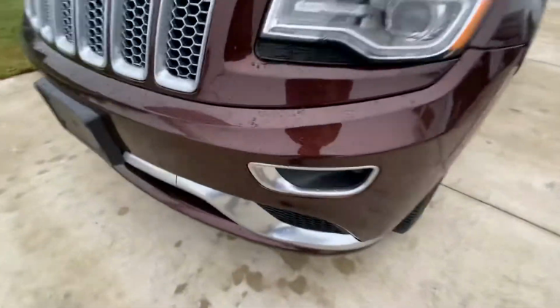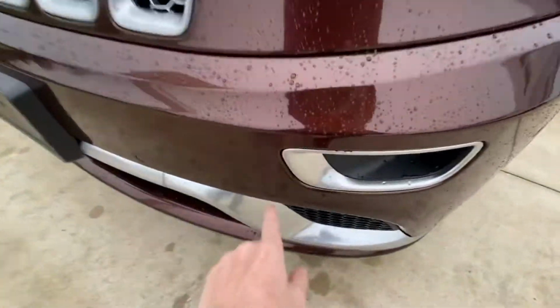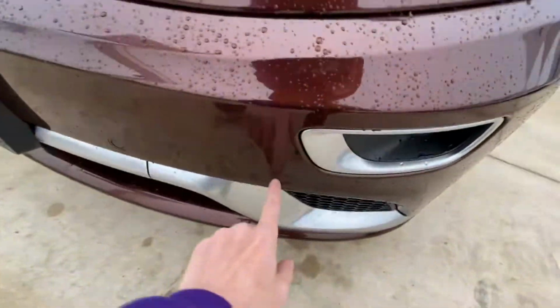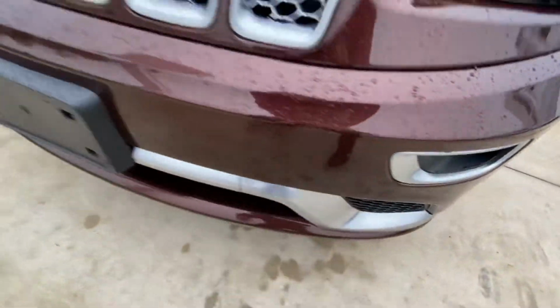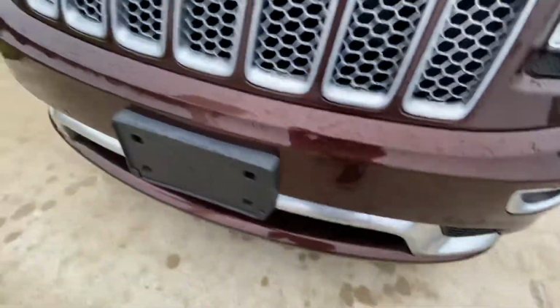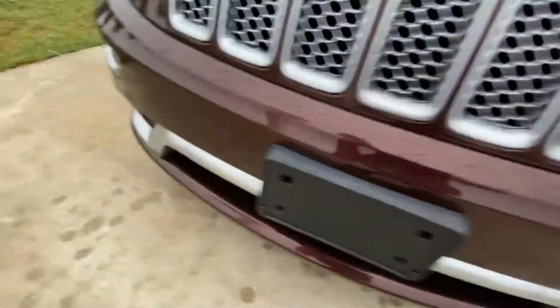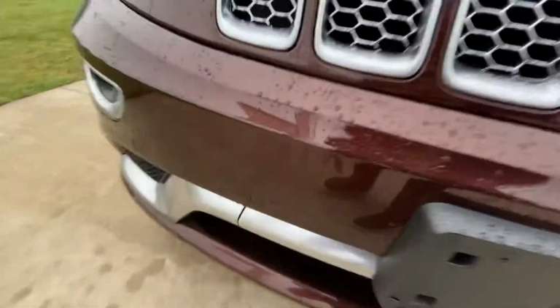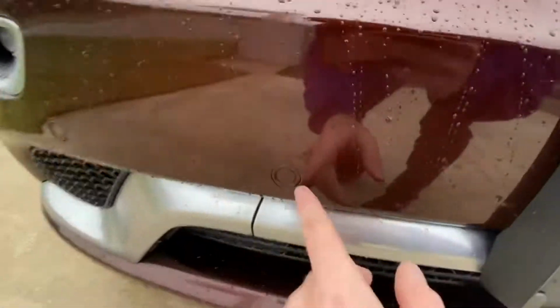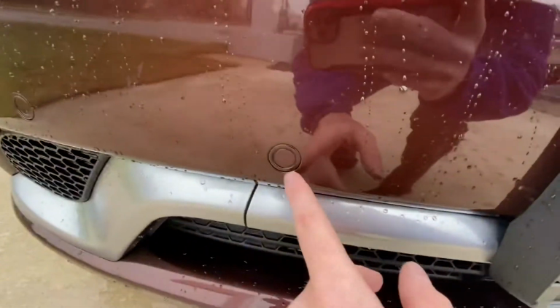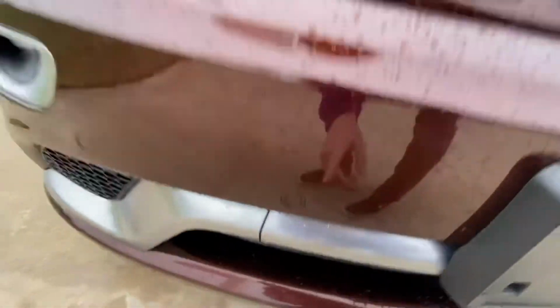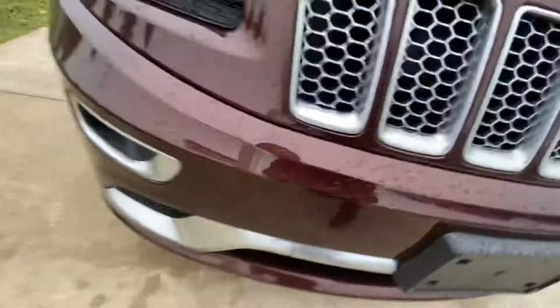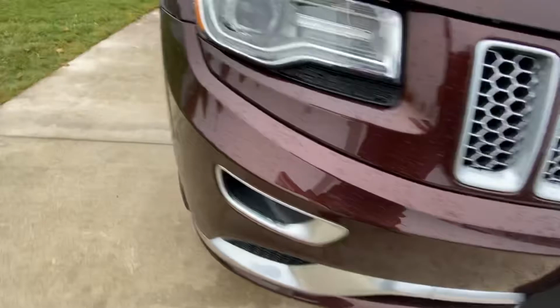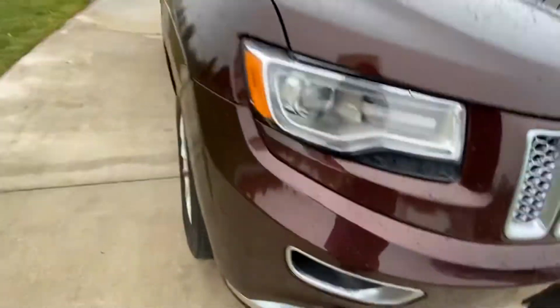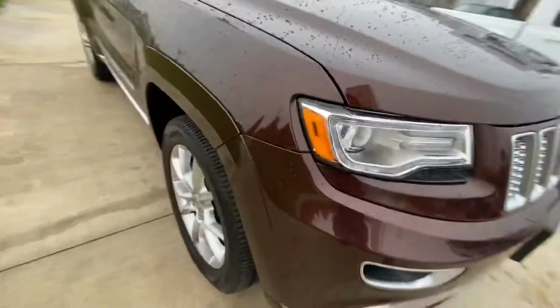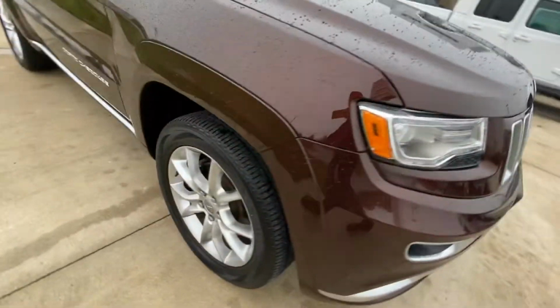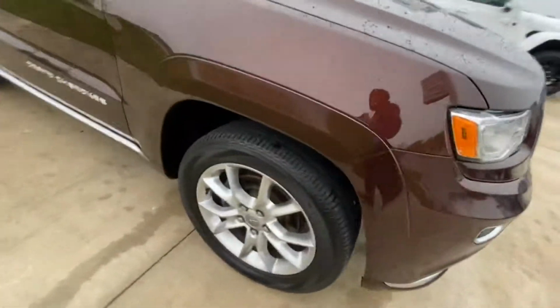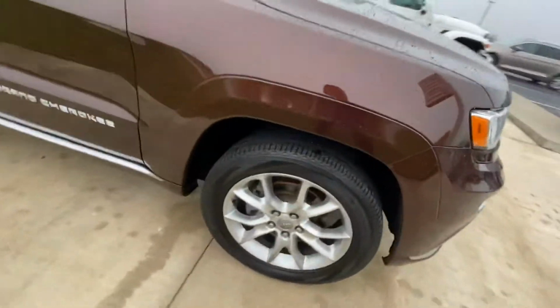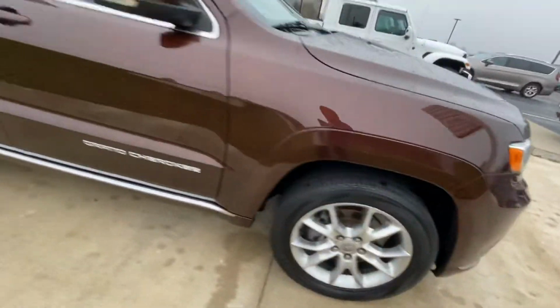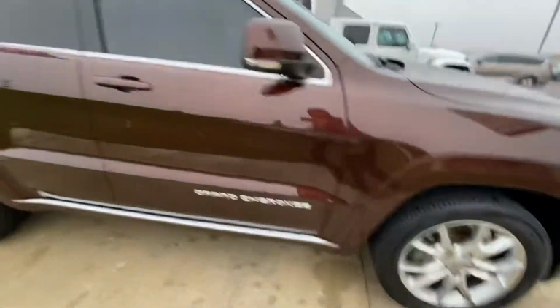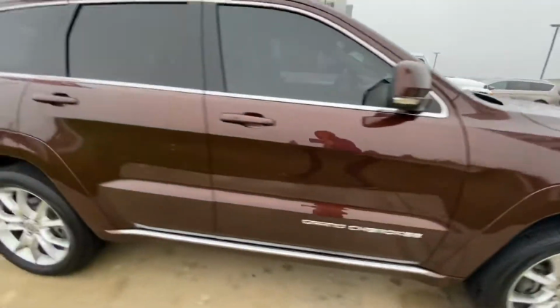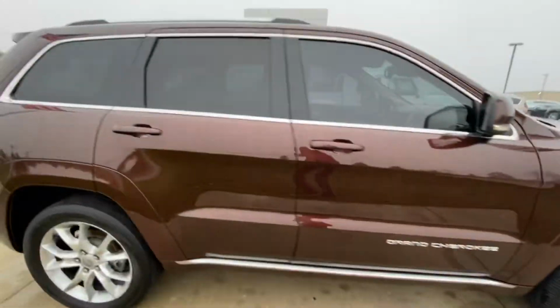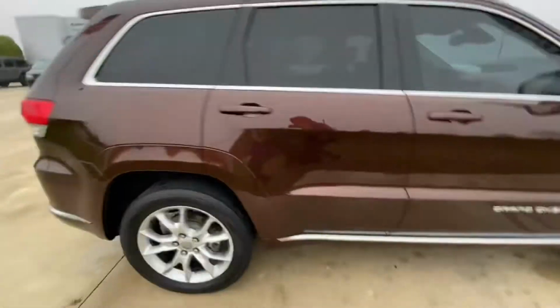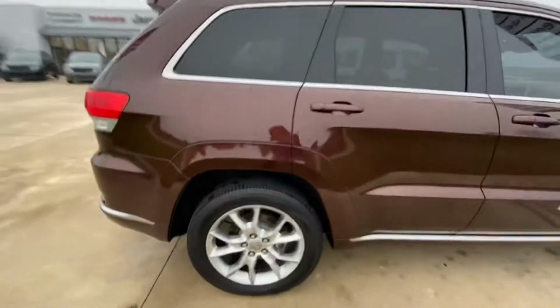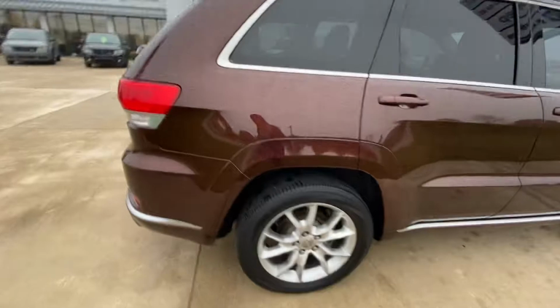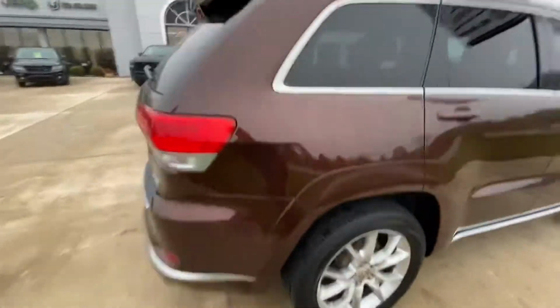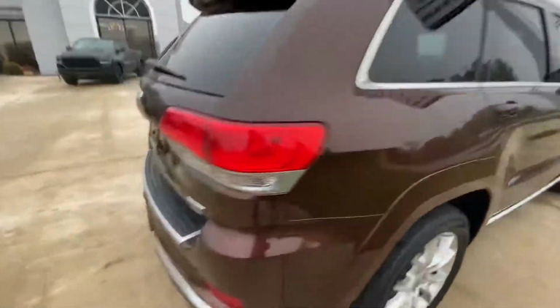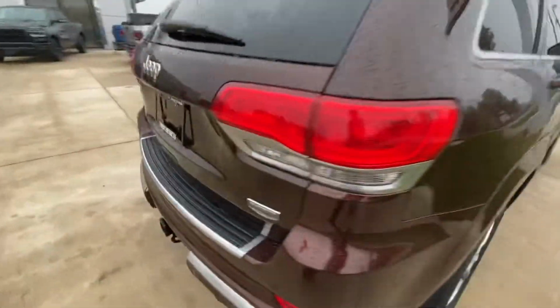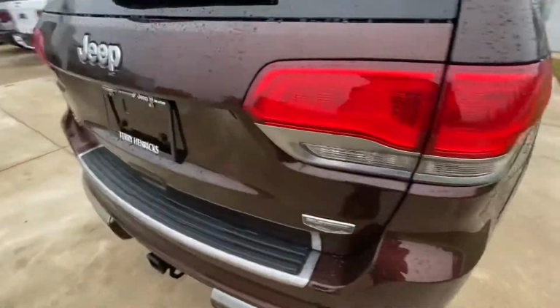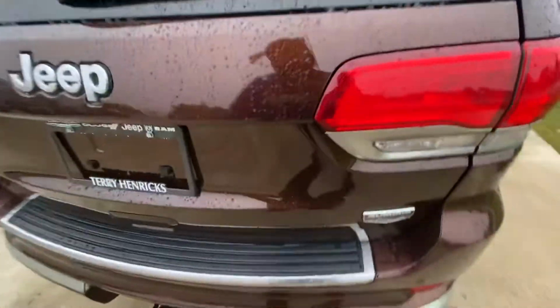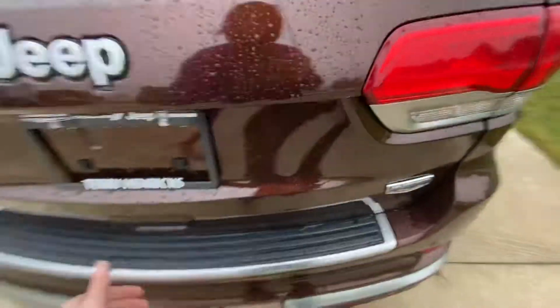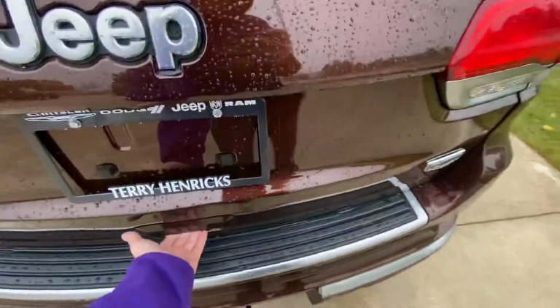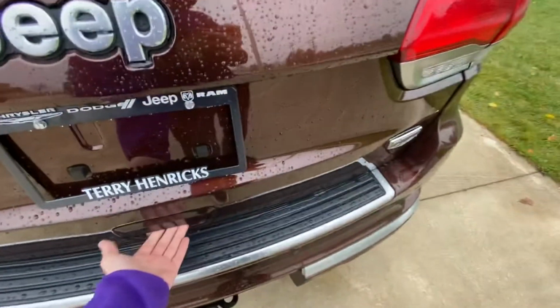This vehicle has front park assist, as you can see by these little circles — well, you can't really see them, but they're very nice. Go ahead and walk you down the side all the way back here to this power lift gate. This is the Summit trim level.